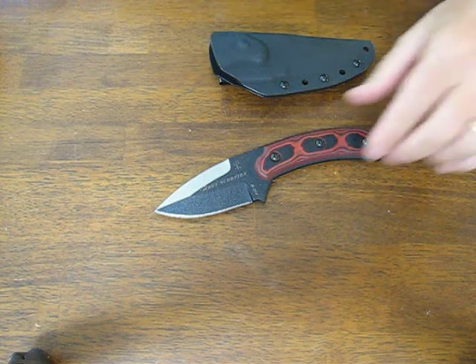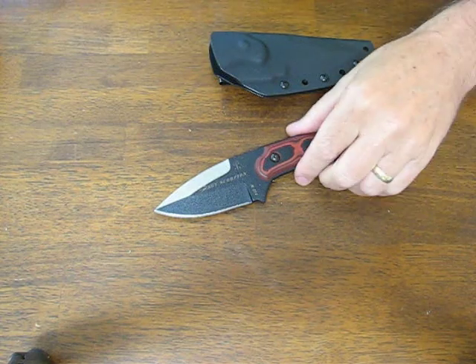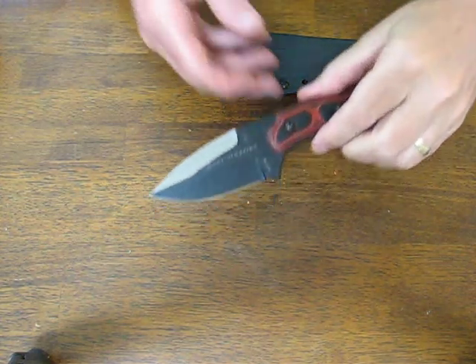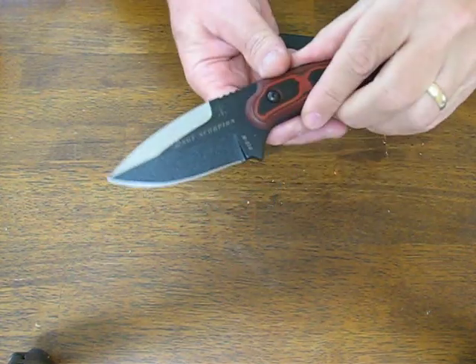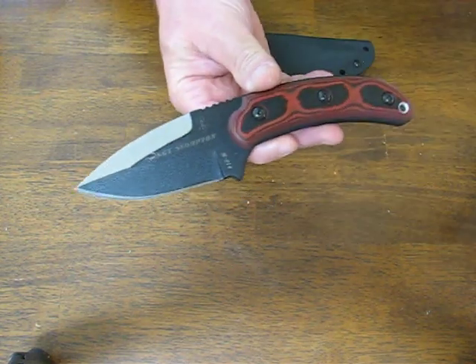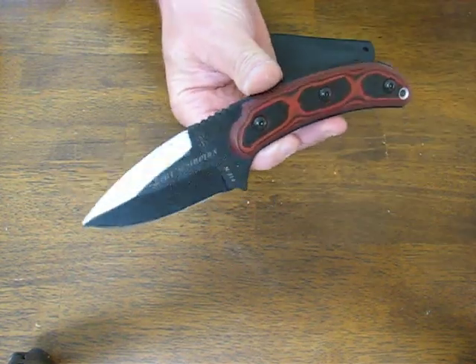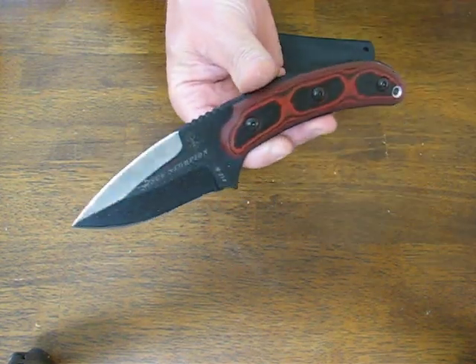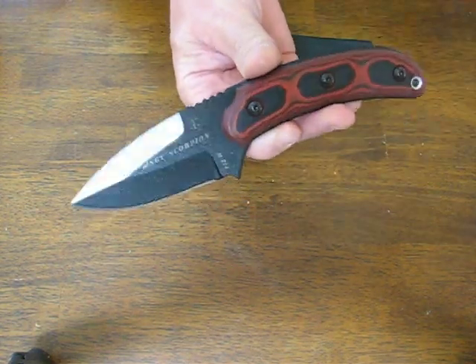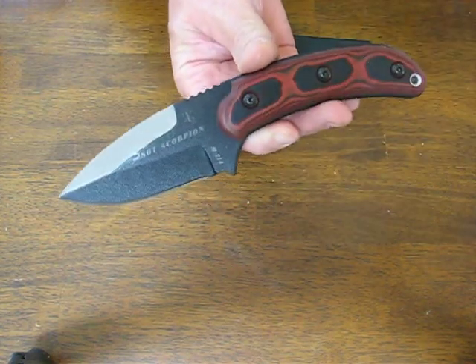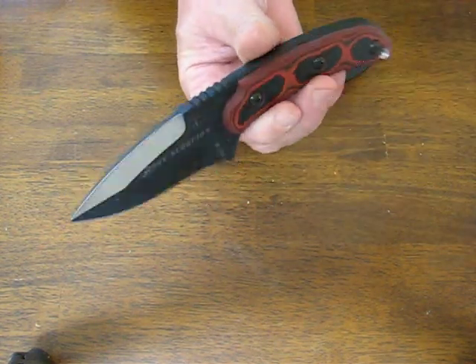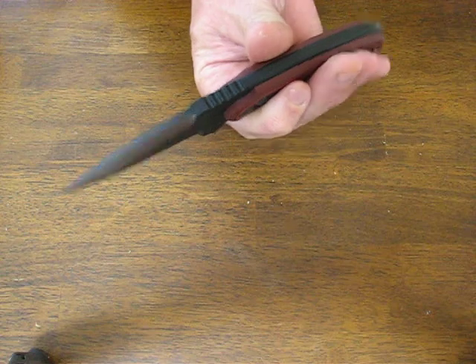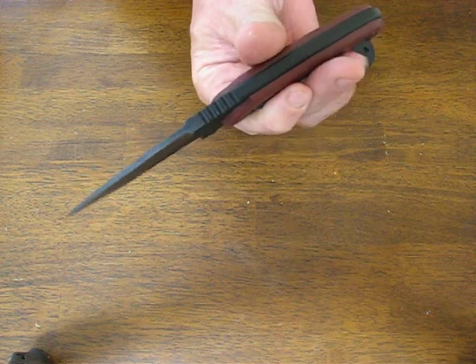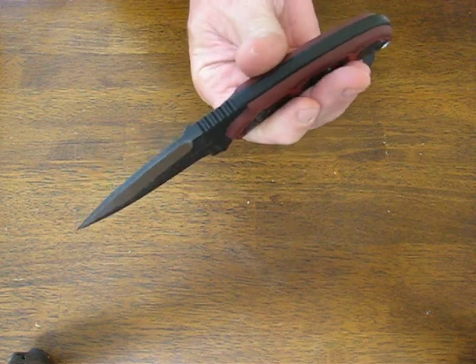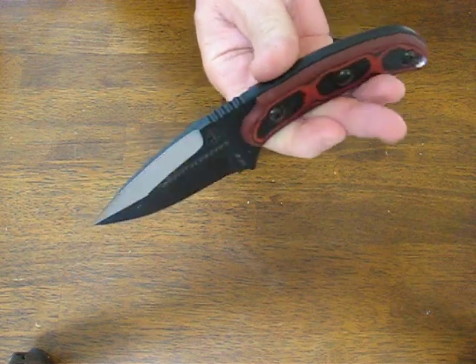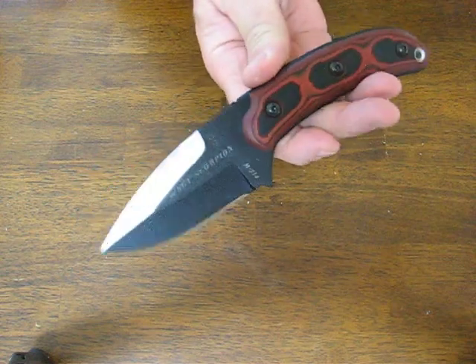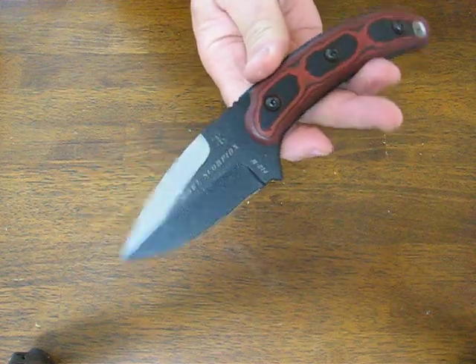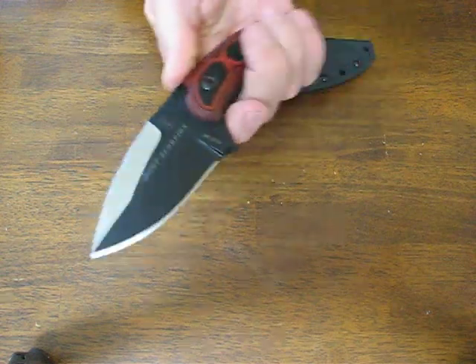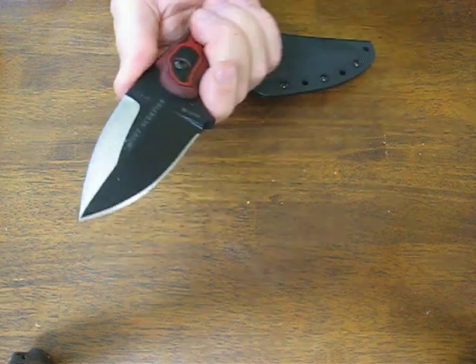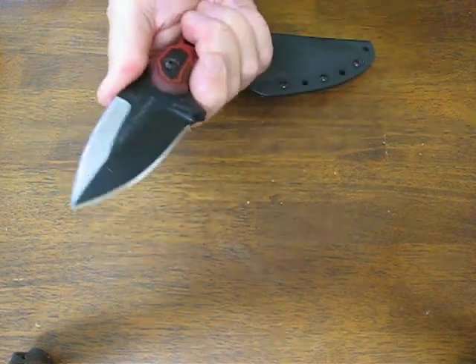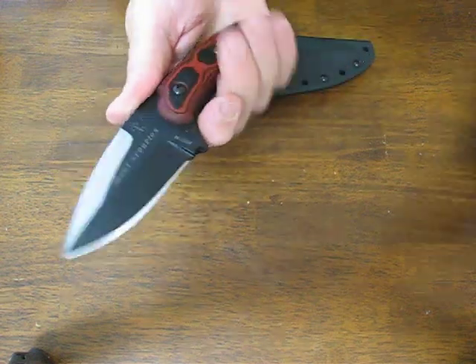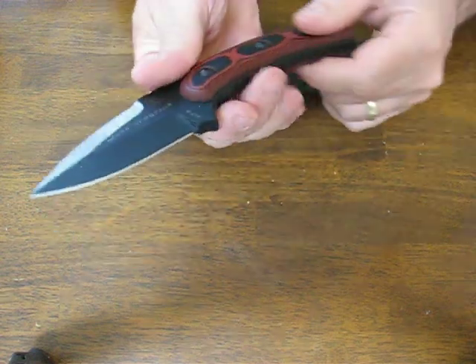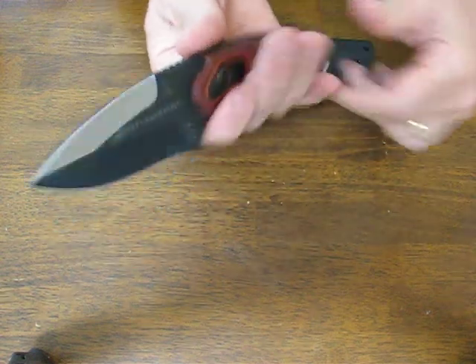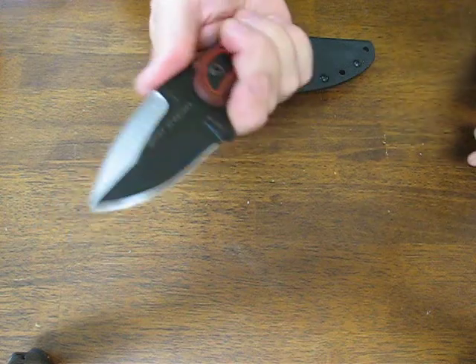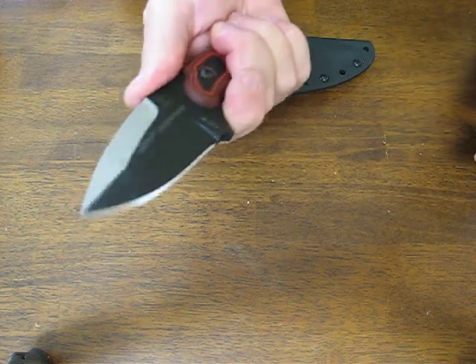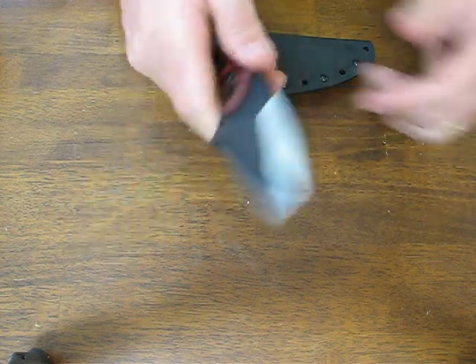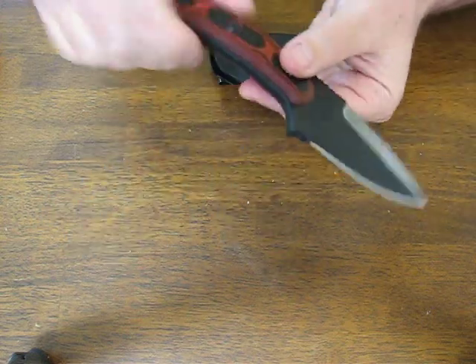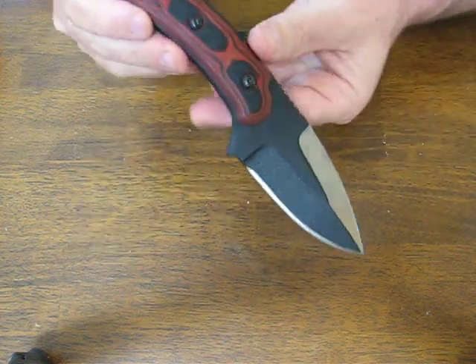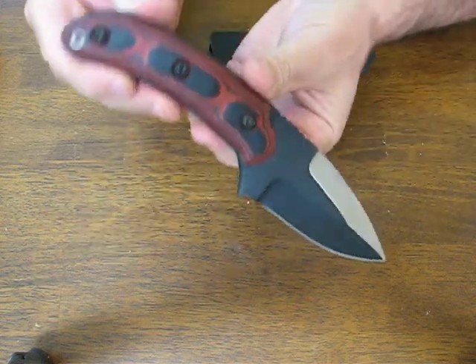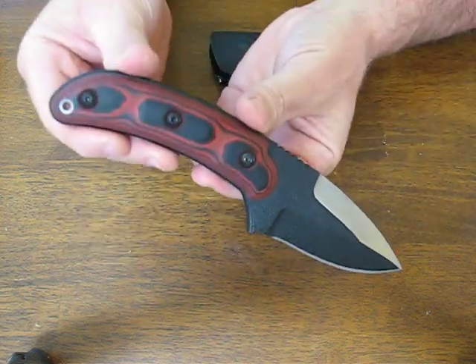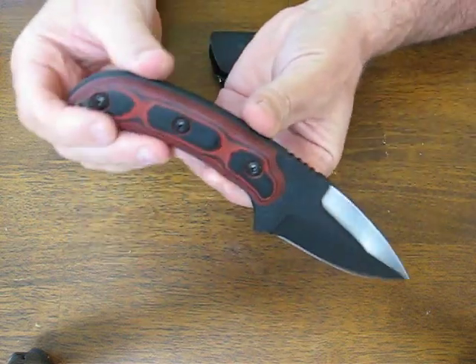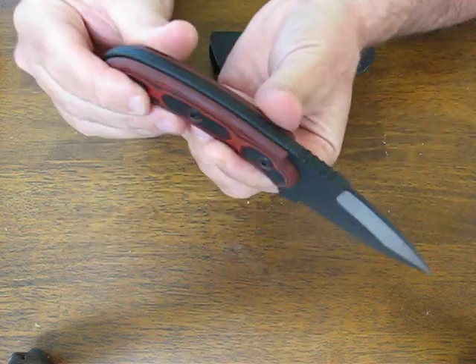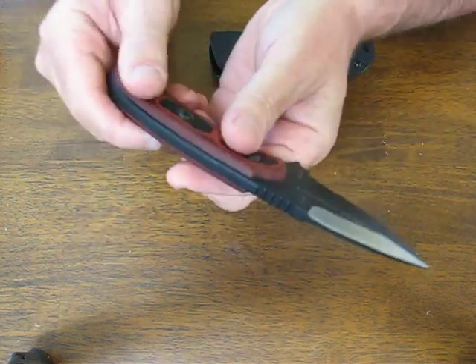Today on OssoGrandeKnives.com we're looking at the Topps Knives Sergeant Scorpion, model SGTS-01. The Sergeant Scorpion is a stout little EDC fixed blade style knife.